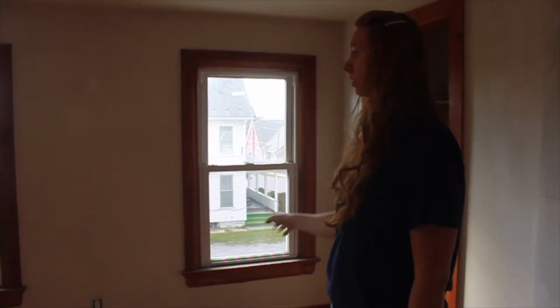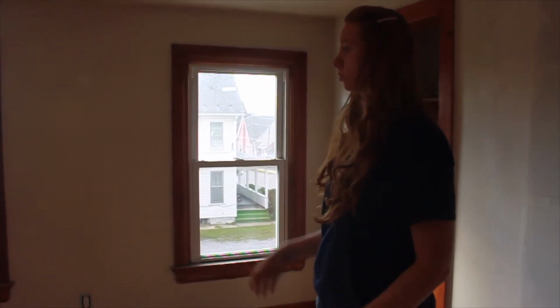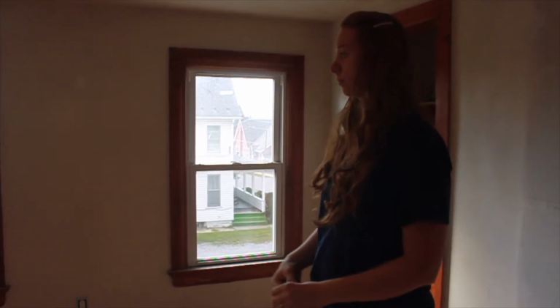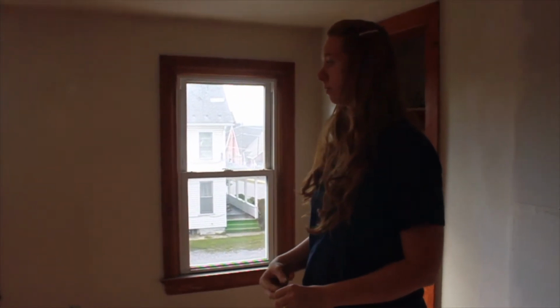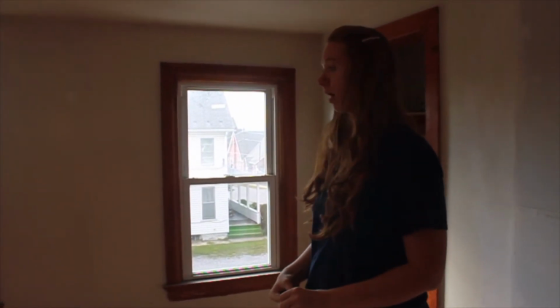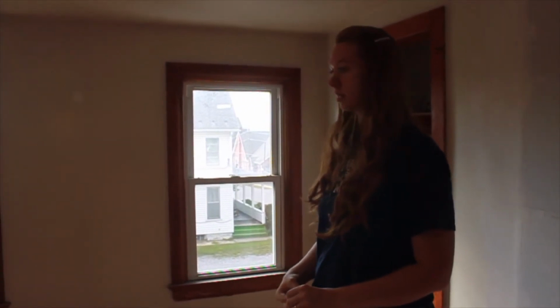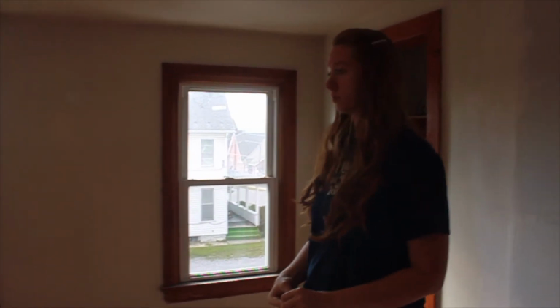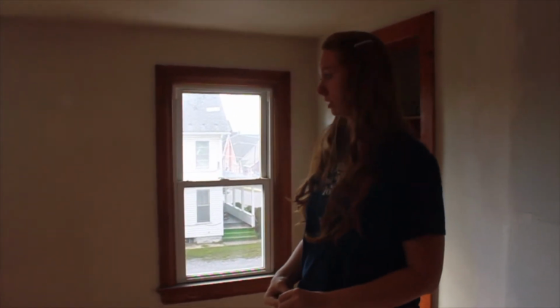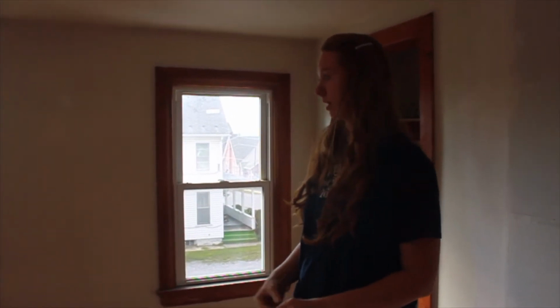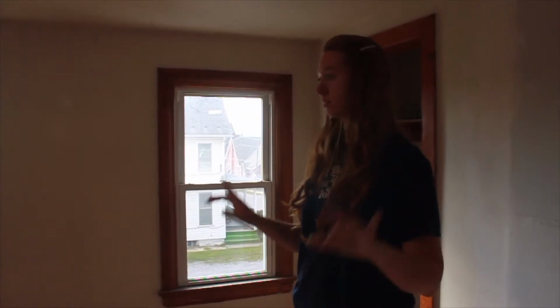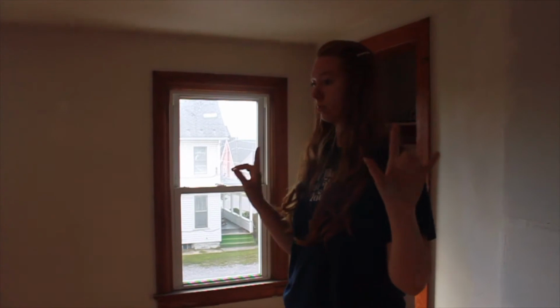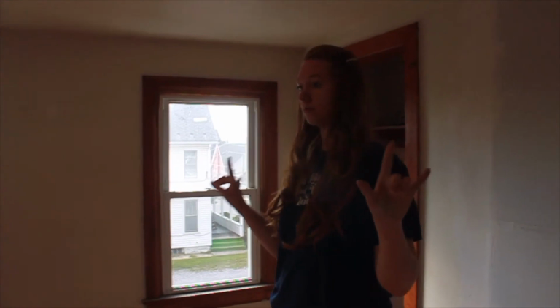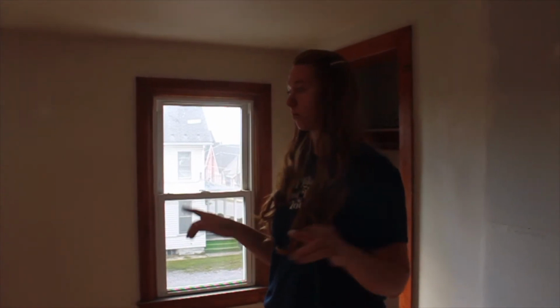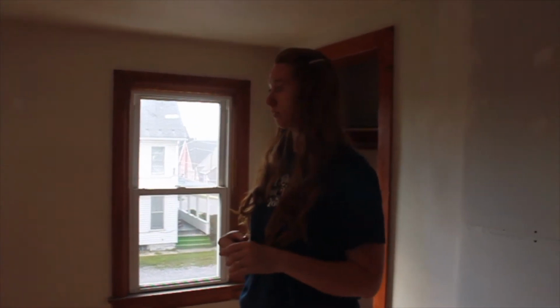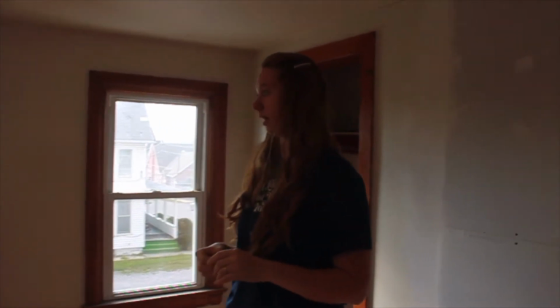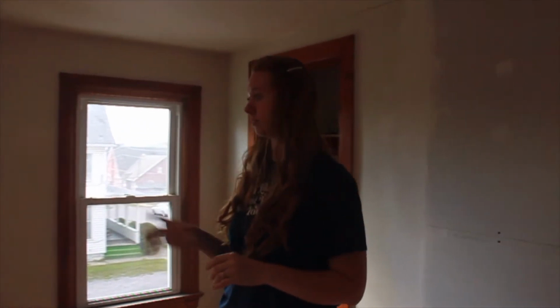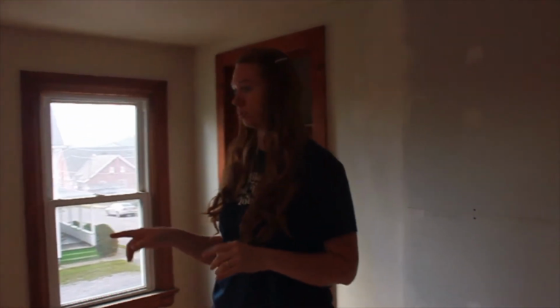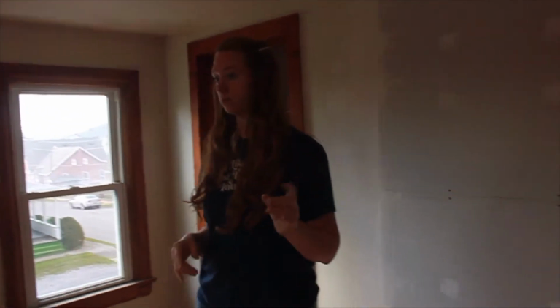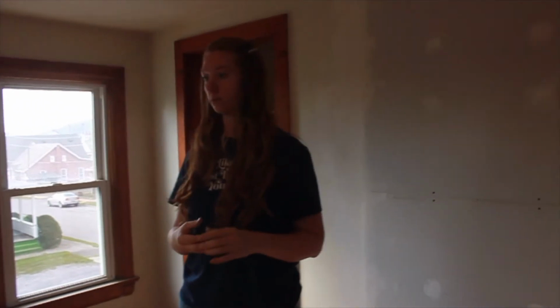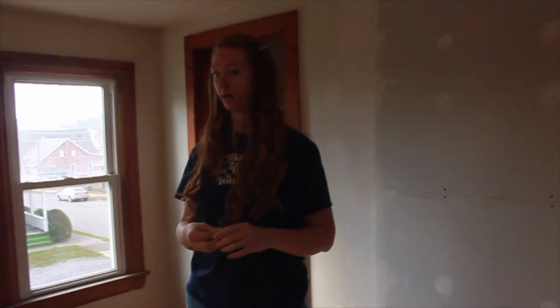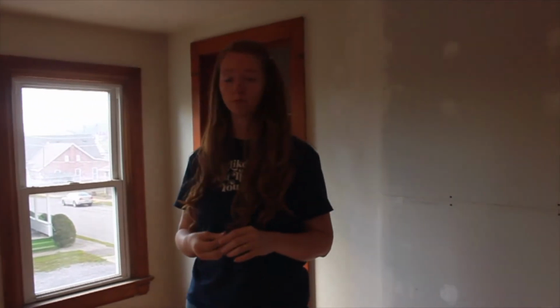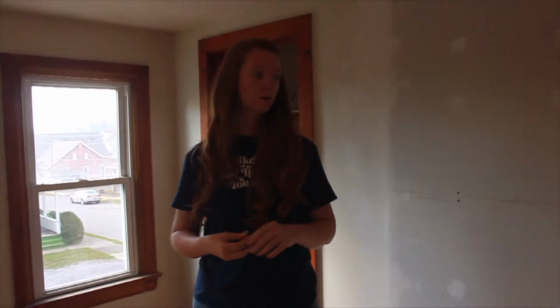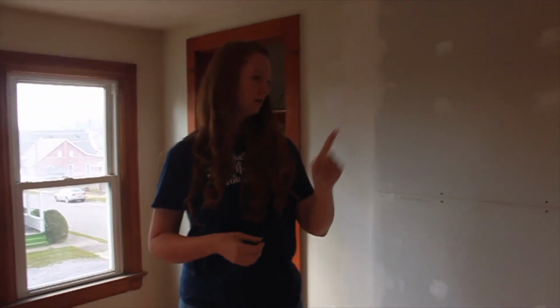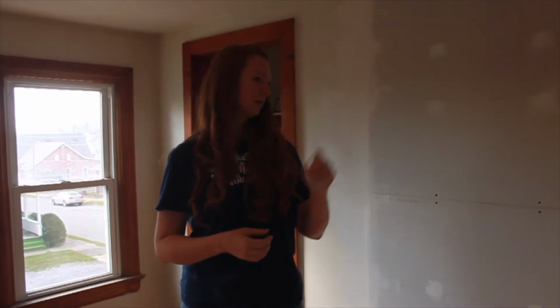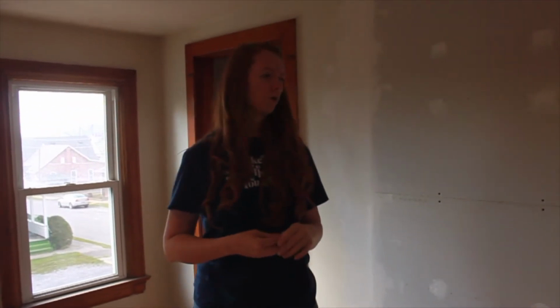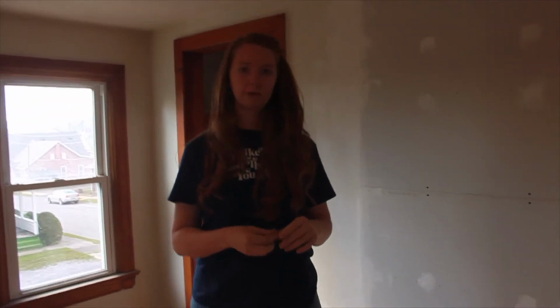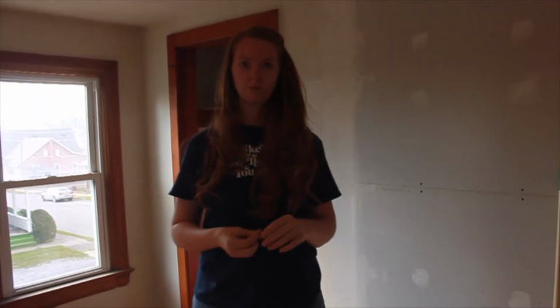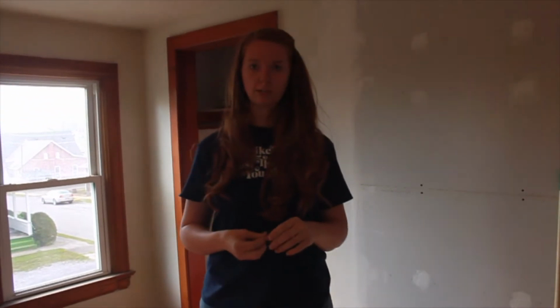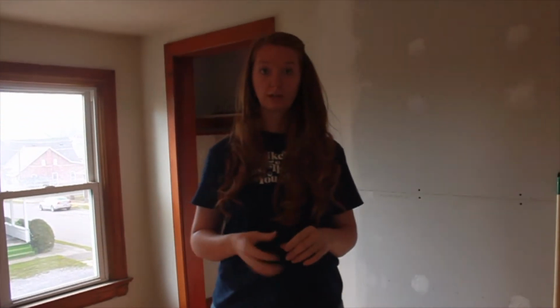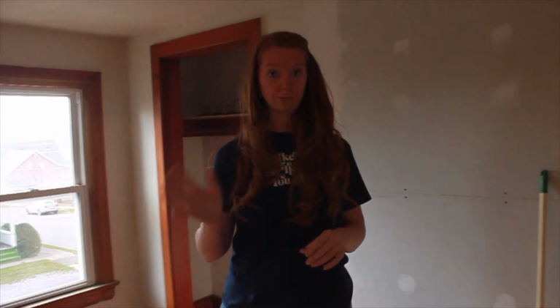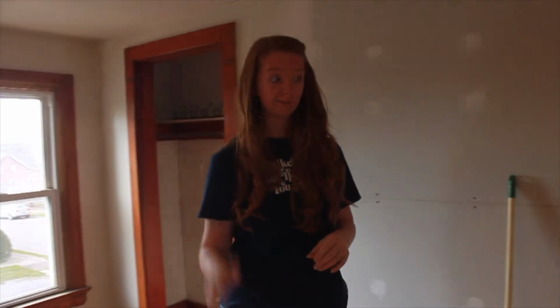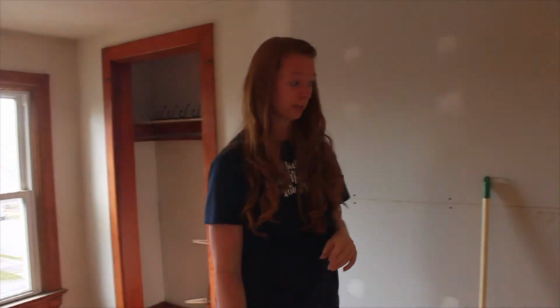The windows were upgraded prior to us purchasing this house. These were the only four windows in the house we didn't have to touch — the two in the bathroom and hallway.